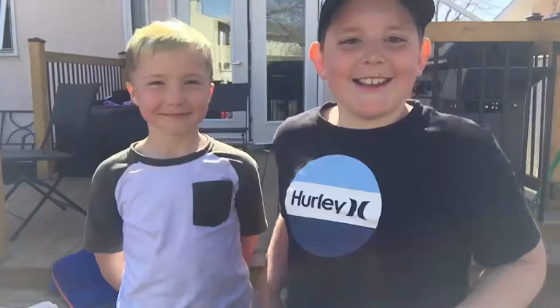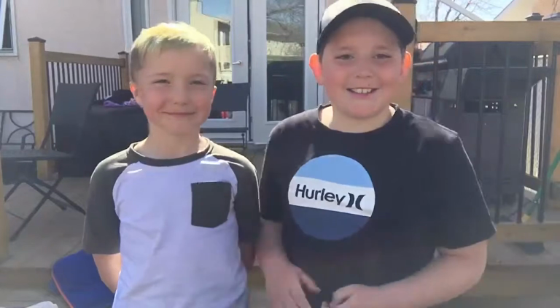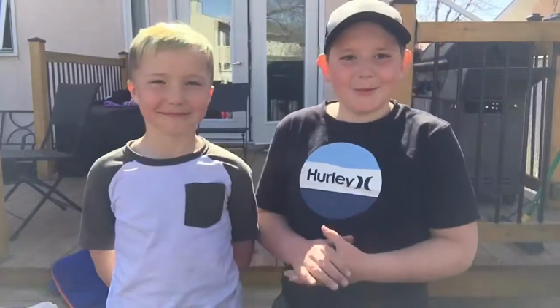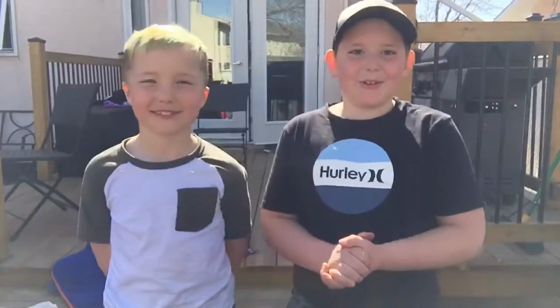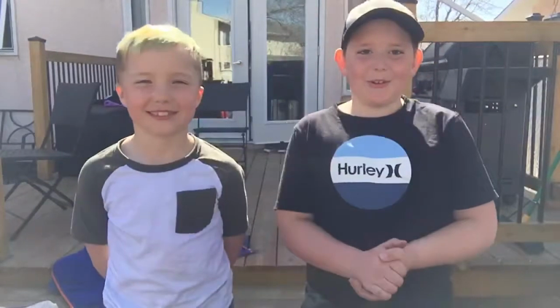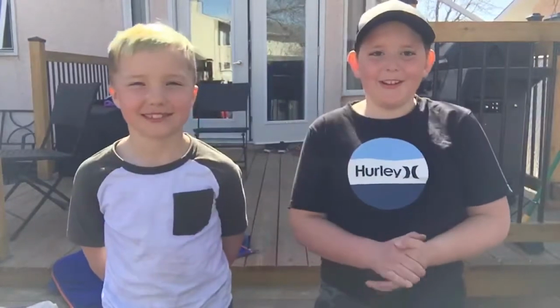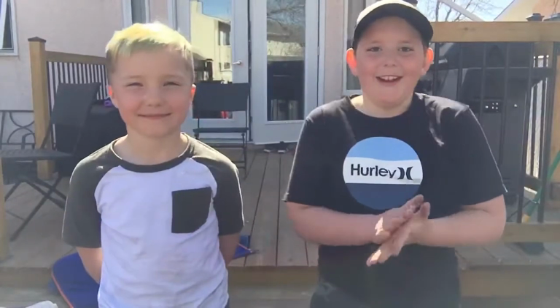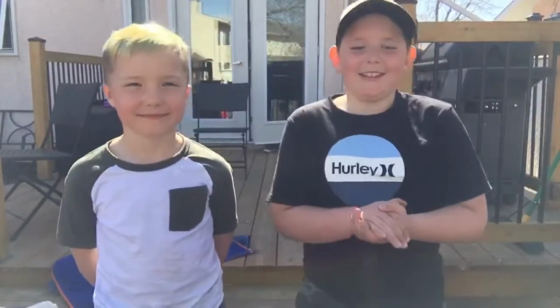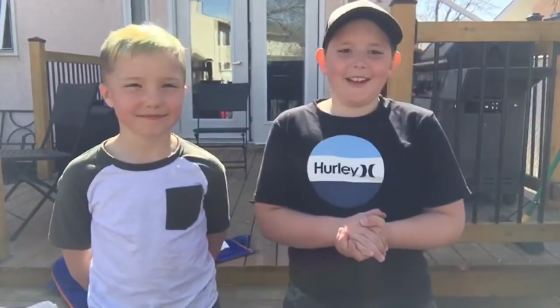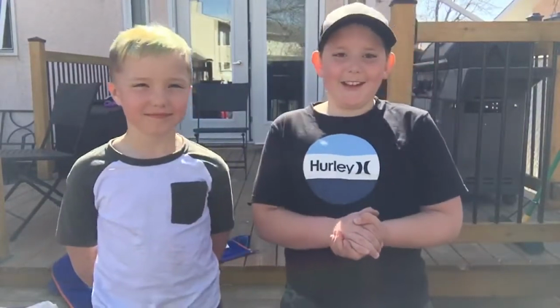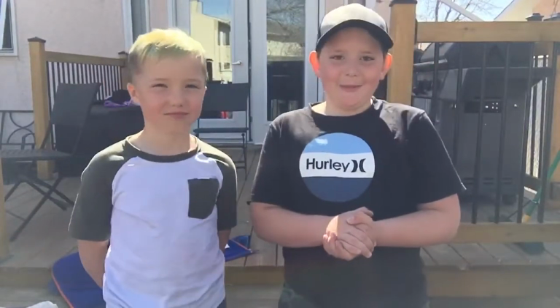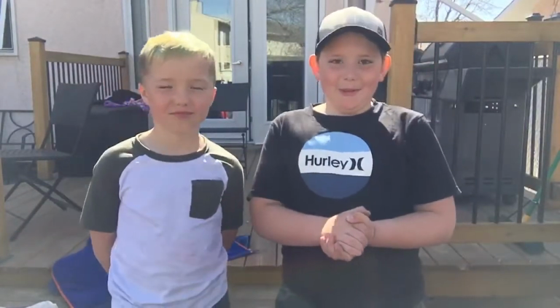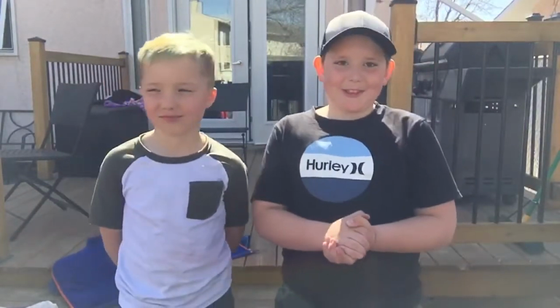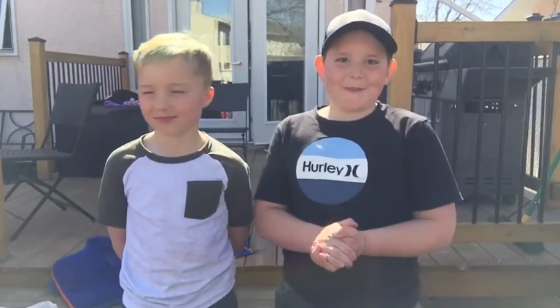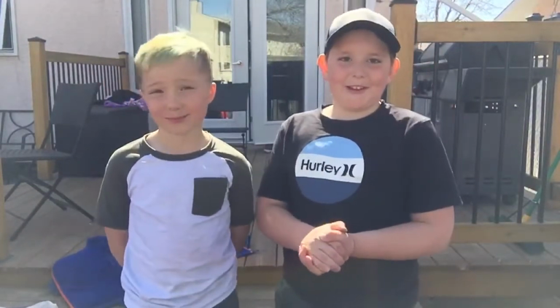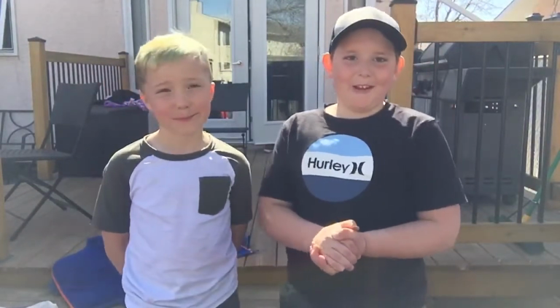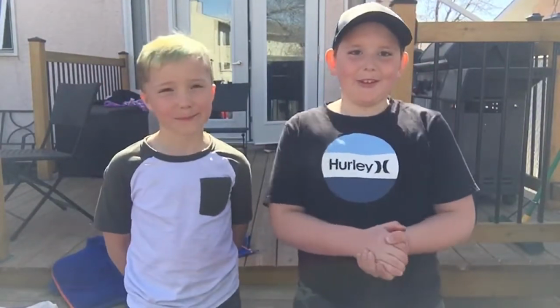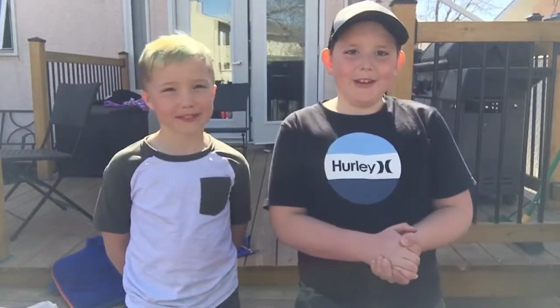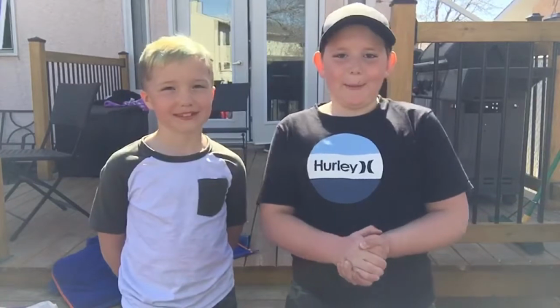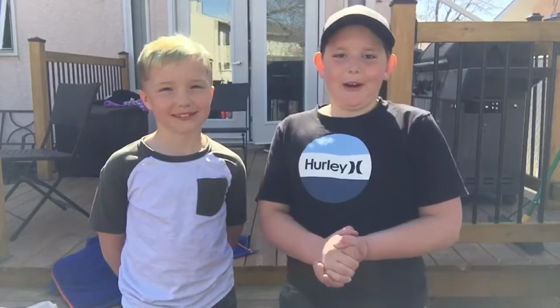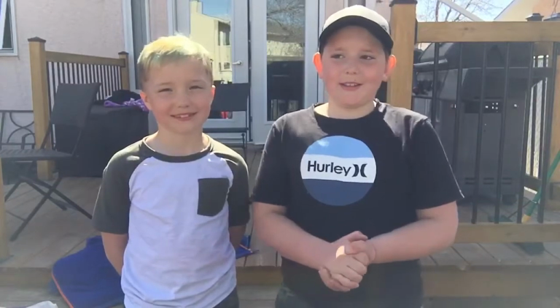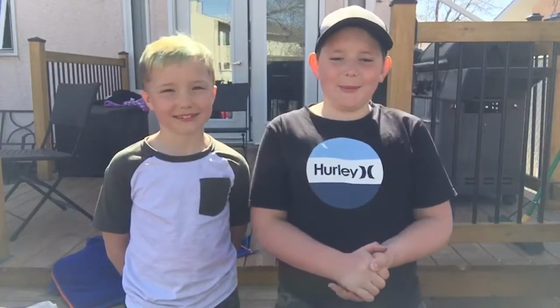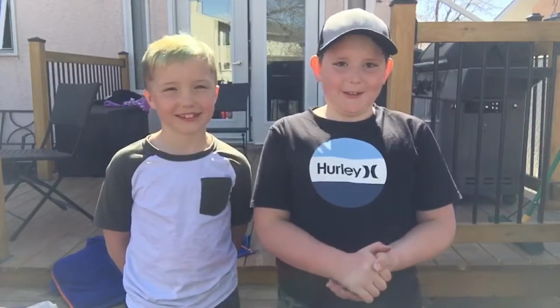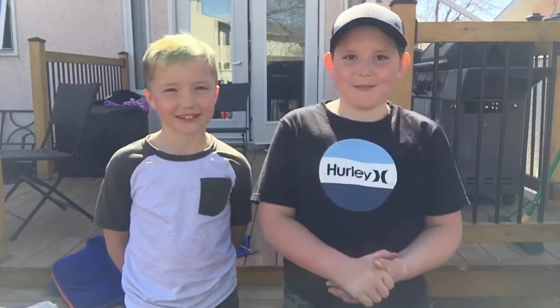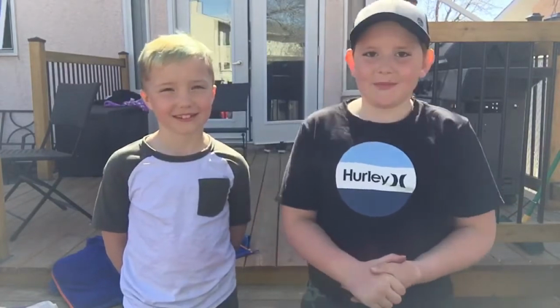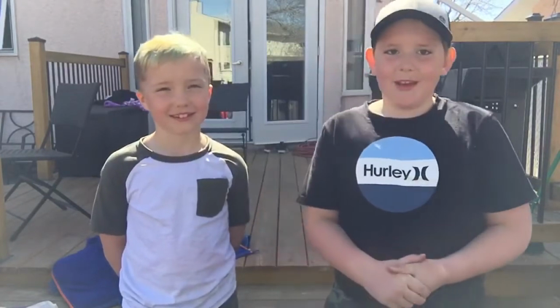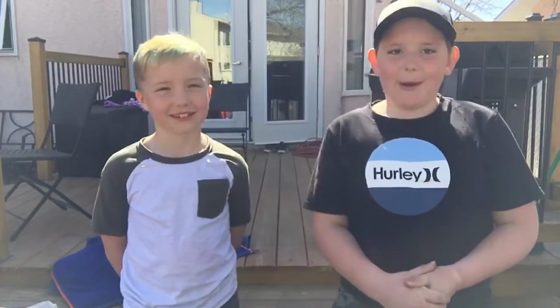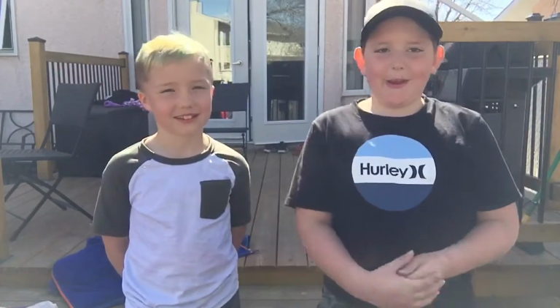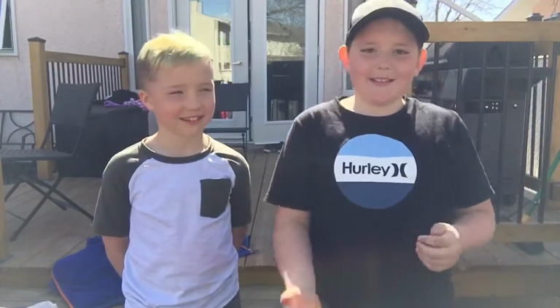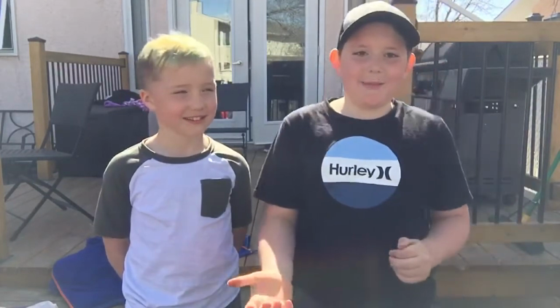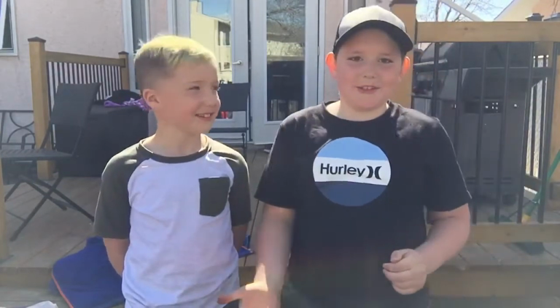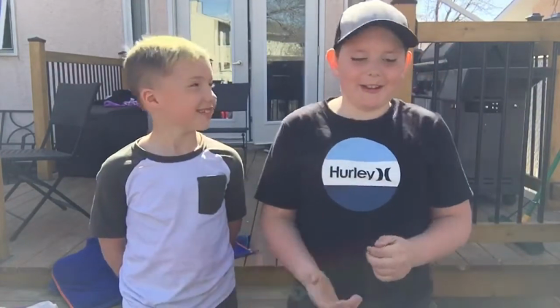Hey guys, it's Little Prairie Grower here and today I am going to be teaching my friend how to repot tomatoes. By the way, his name is Jackson.